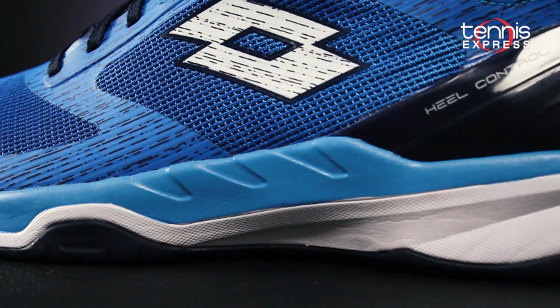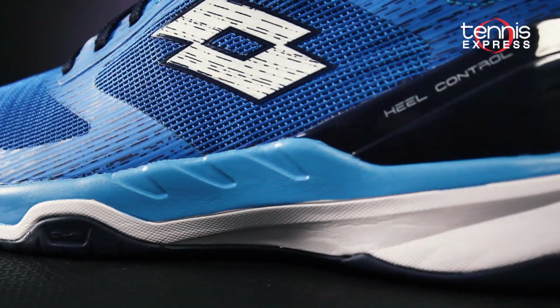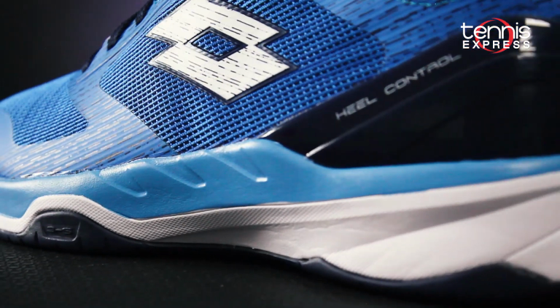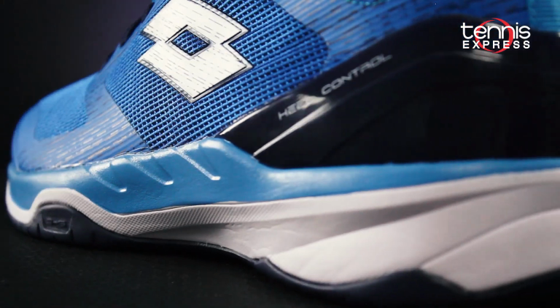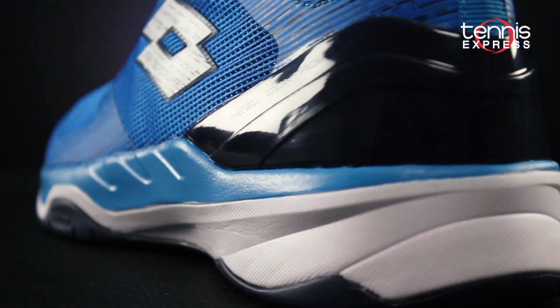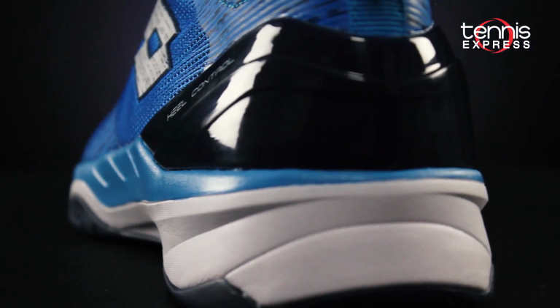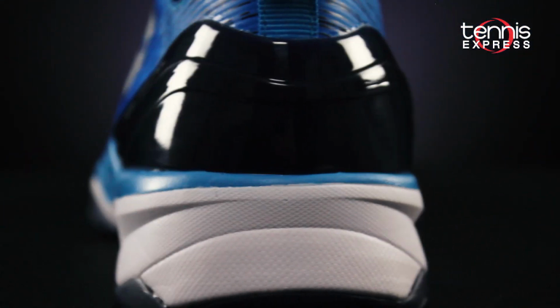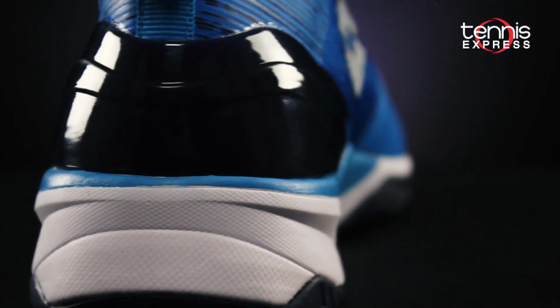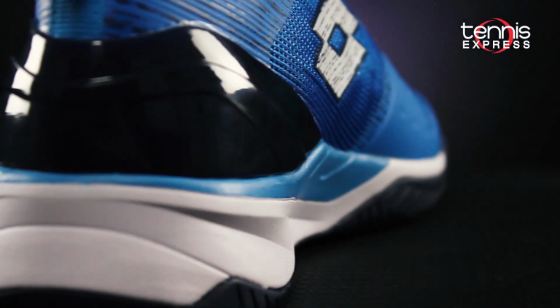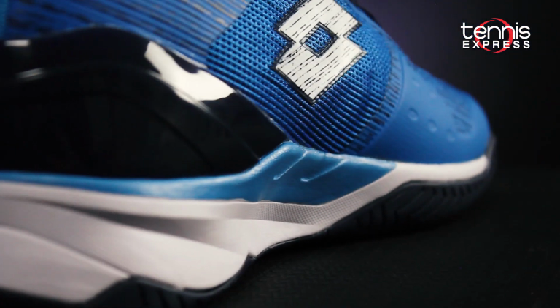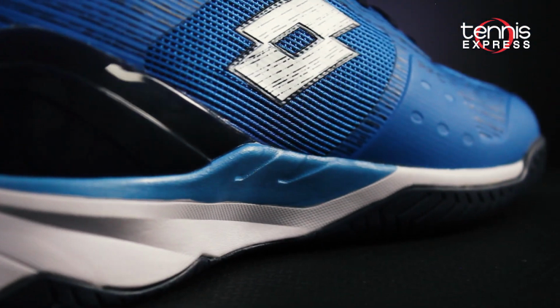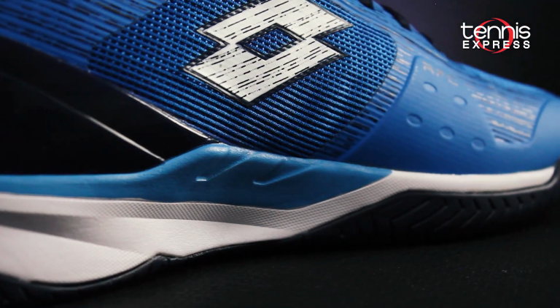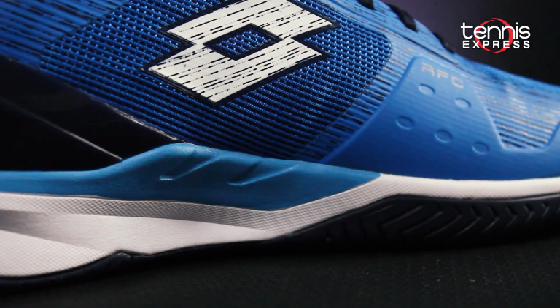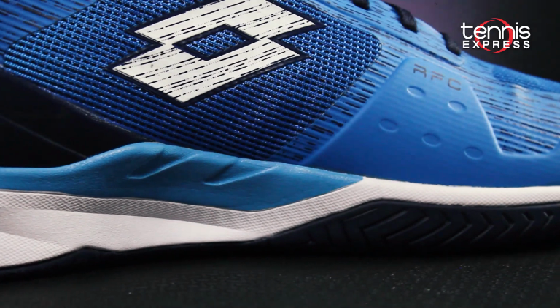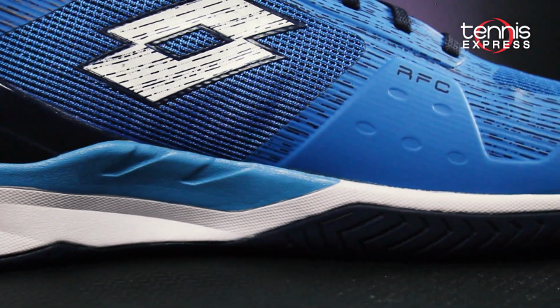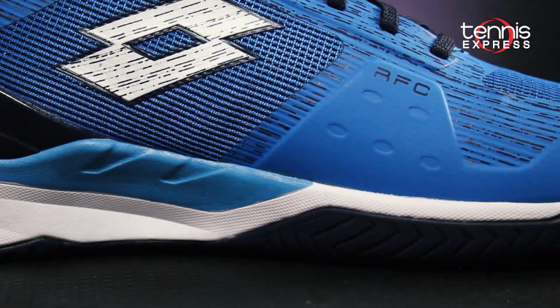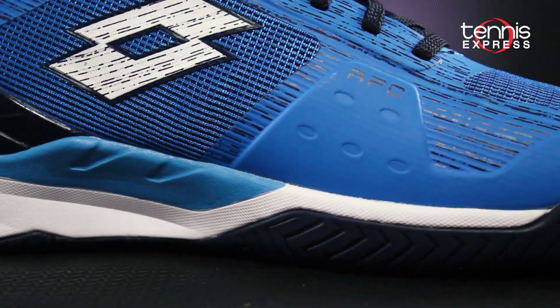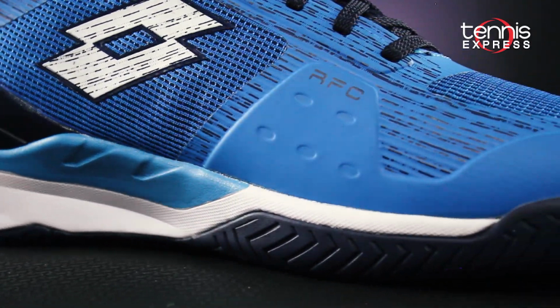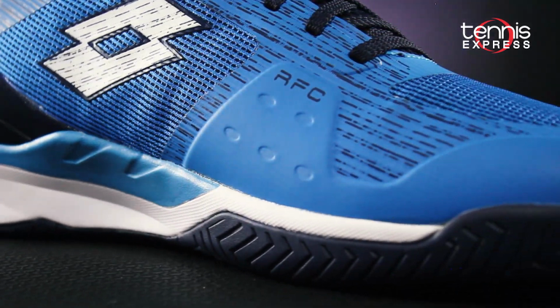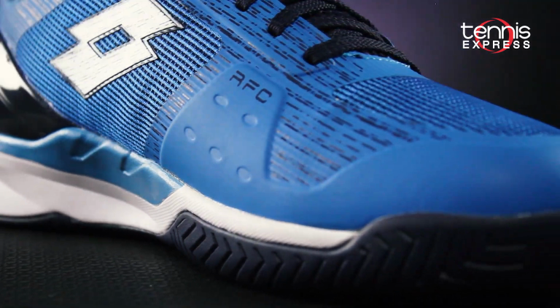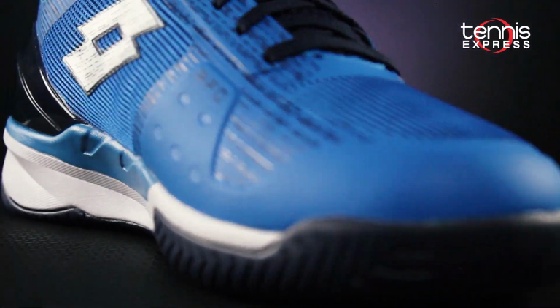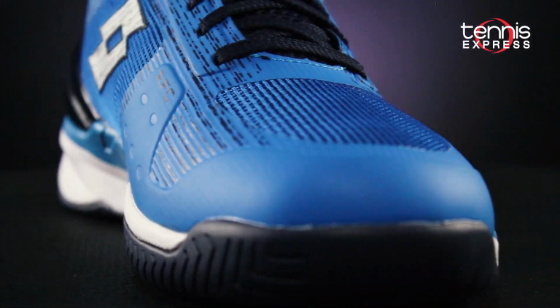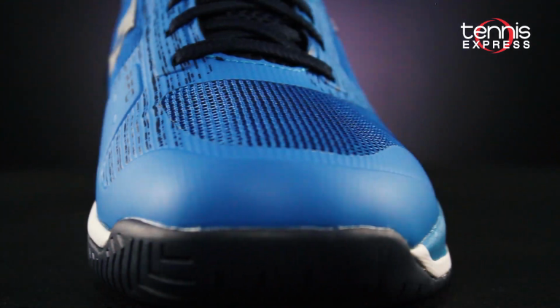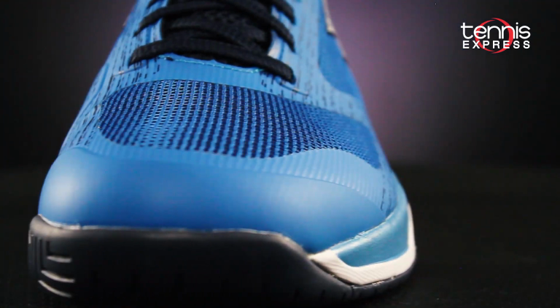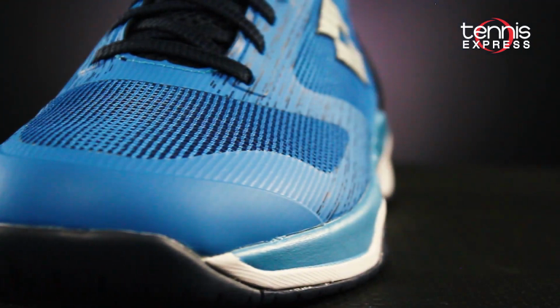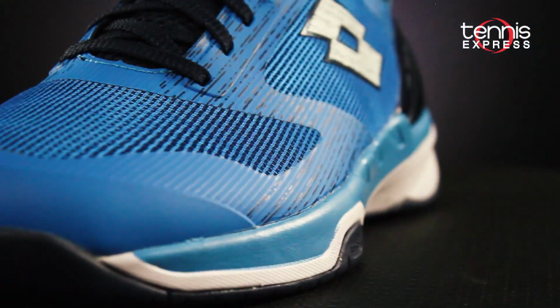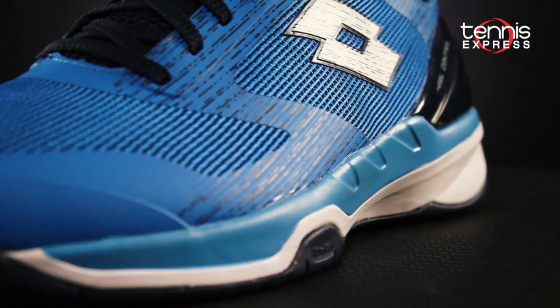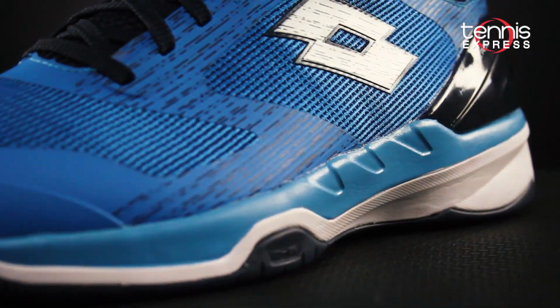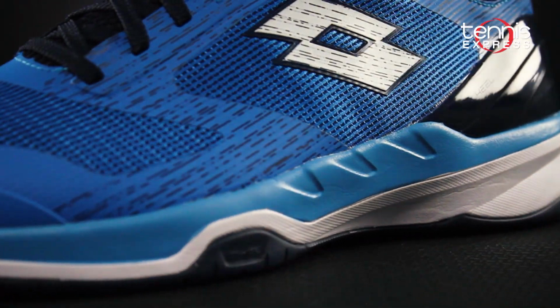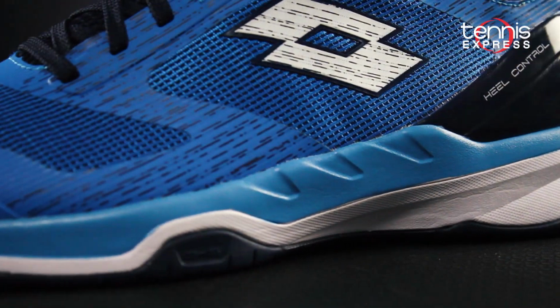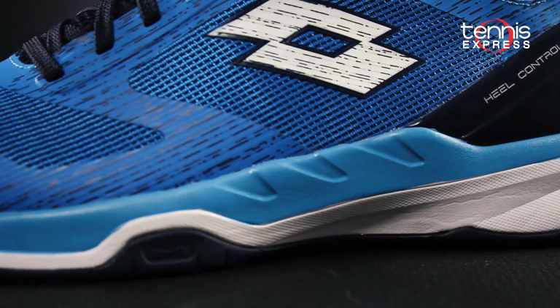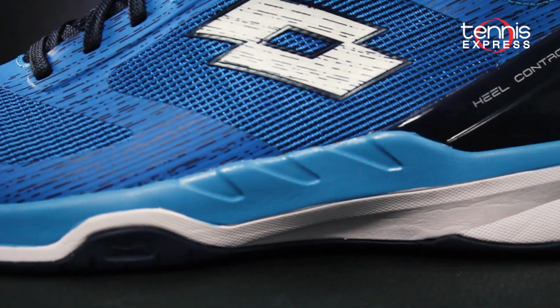In the midsole, a comfortable EVA base is enhanced with EnerTurn technology for greater shock absorption and energy return. The FAS Medial Stabilizer ensures correct torsional elasticity for efficient, dynamic movements.